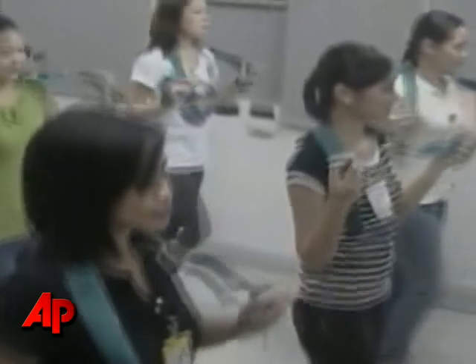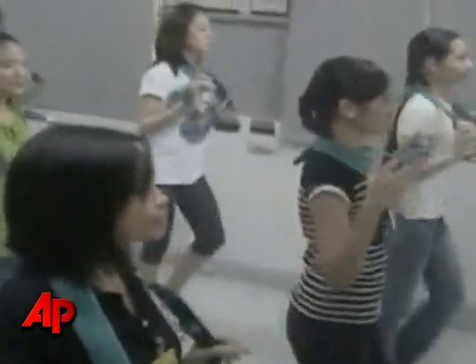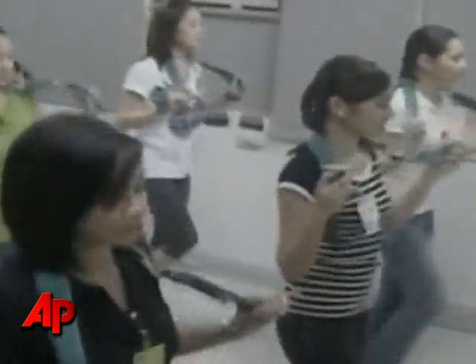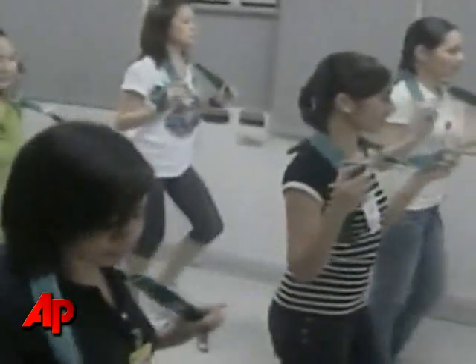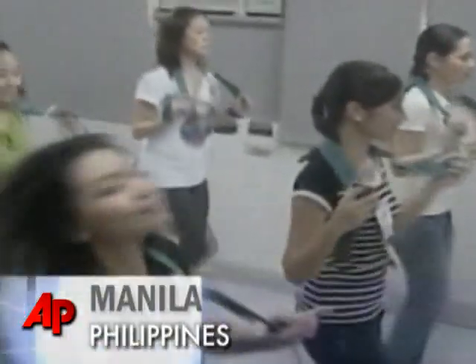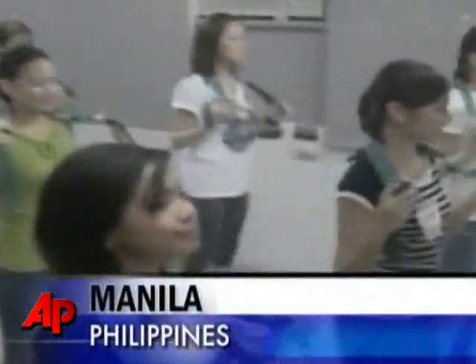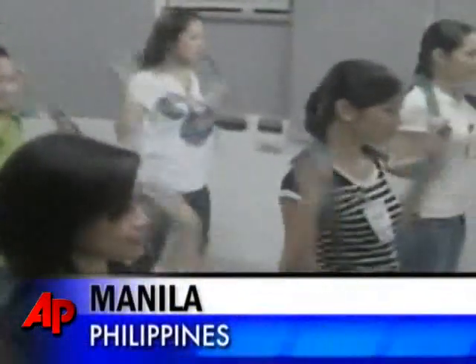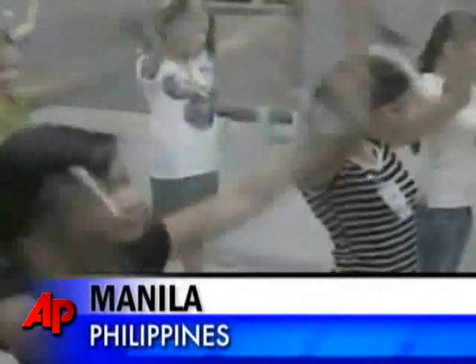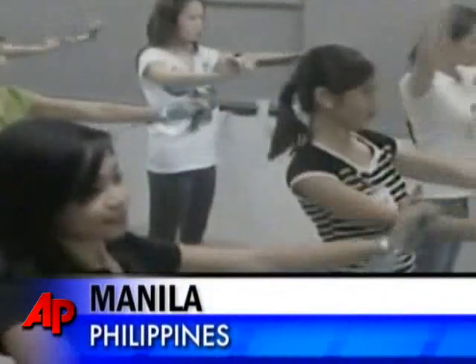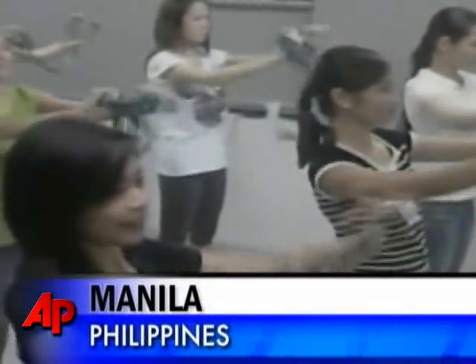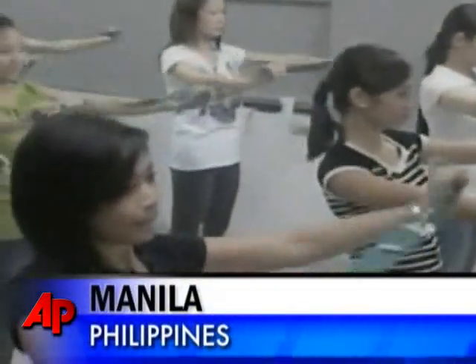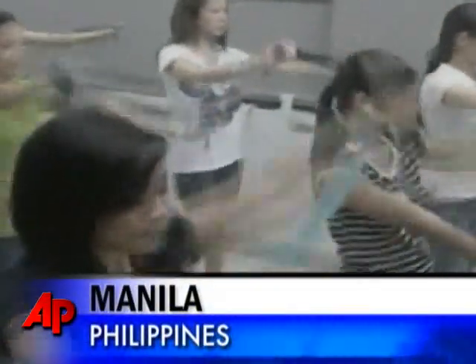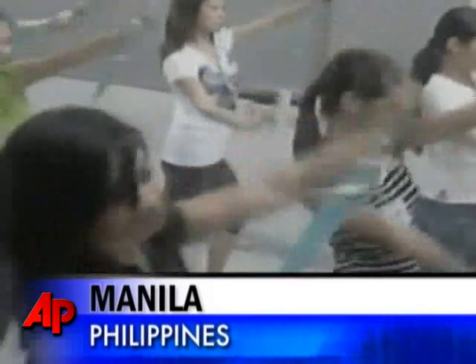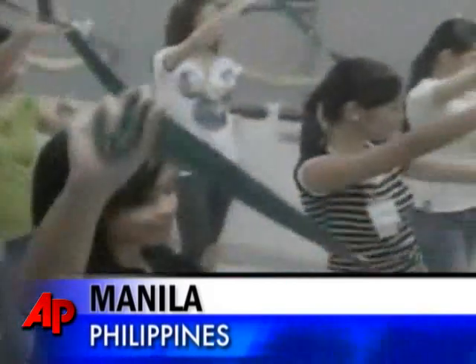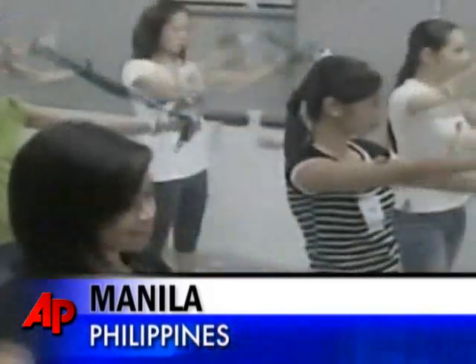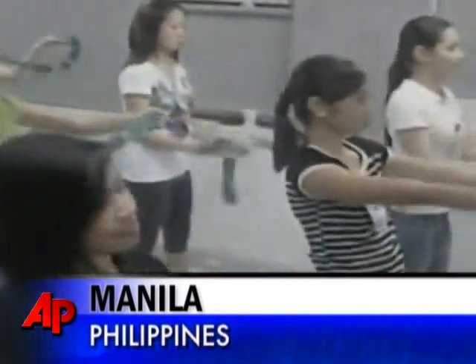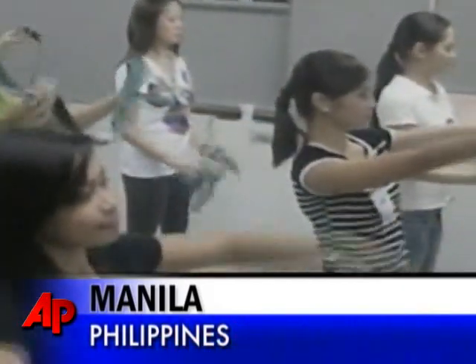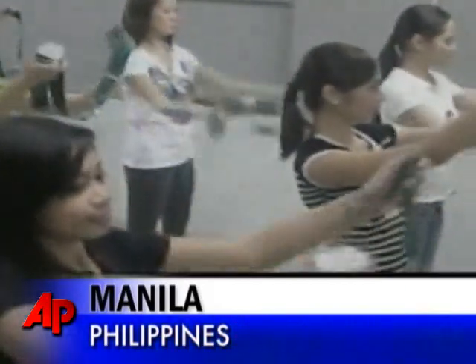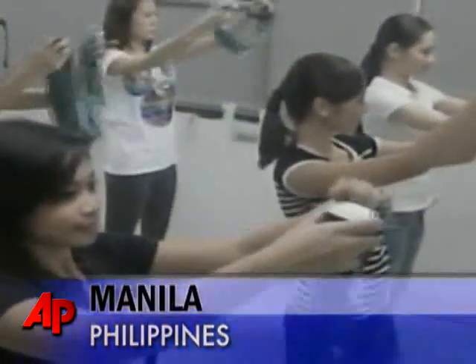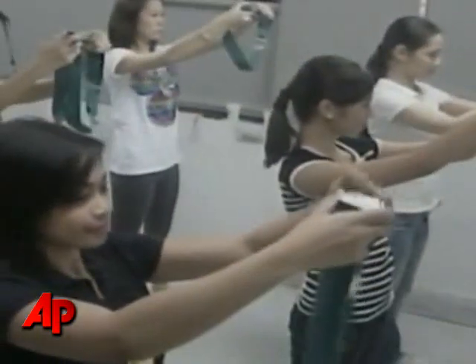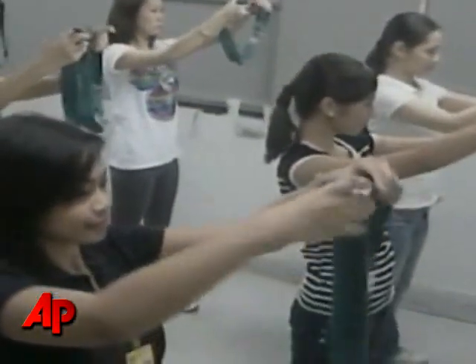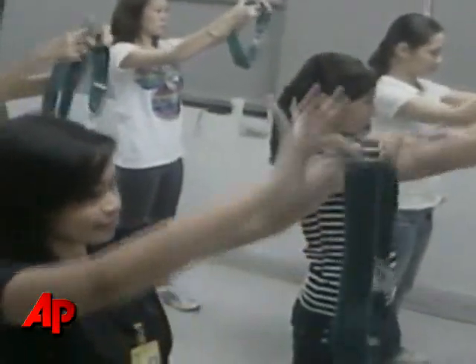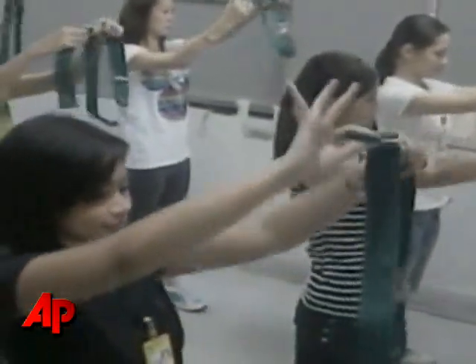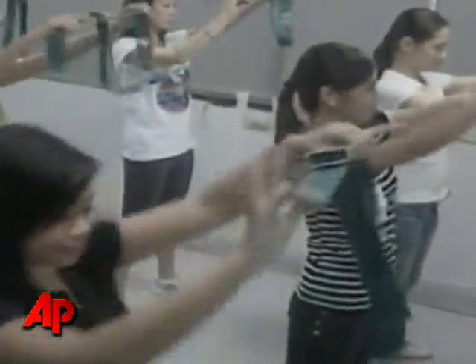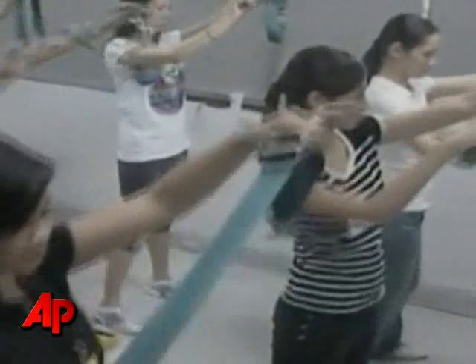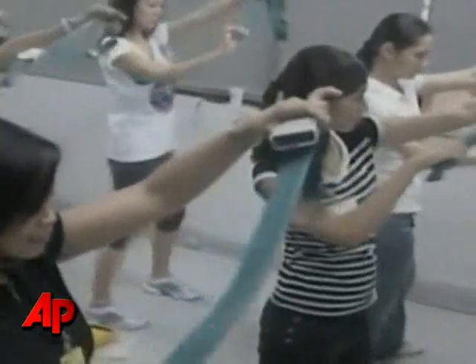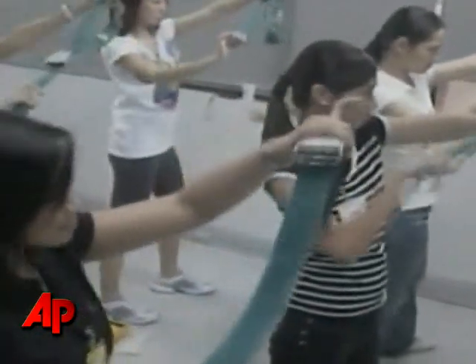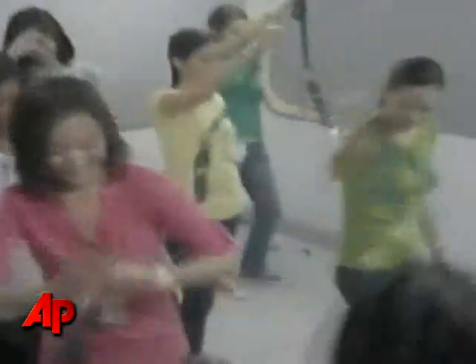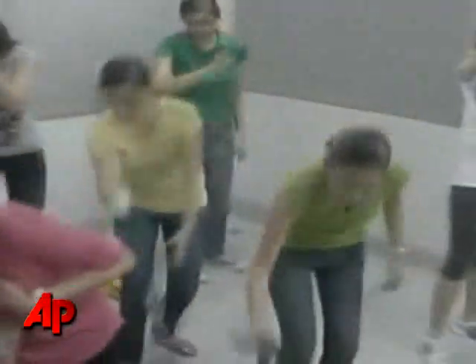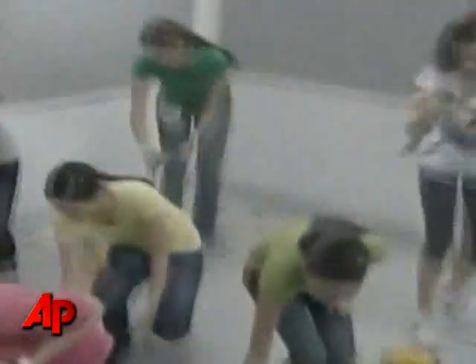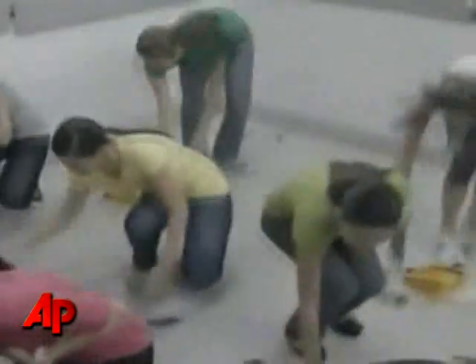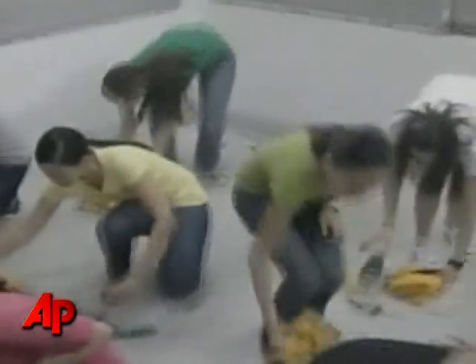Please draw your attention to the dancing cabin crew. Cebu Pacific, the low-cost Philippine airline, has resorted to dancing stewardesses to draw more passenger attention to its in-flight safety reminders.